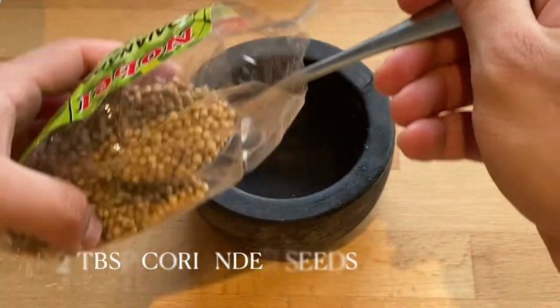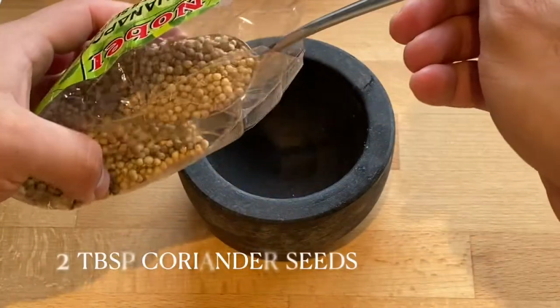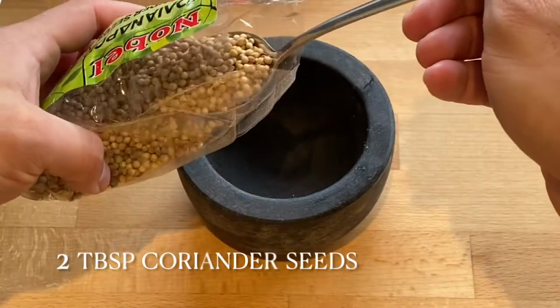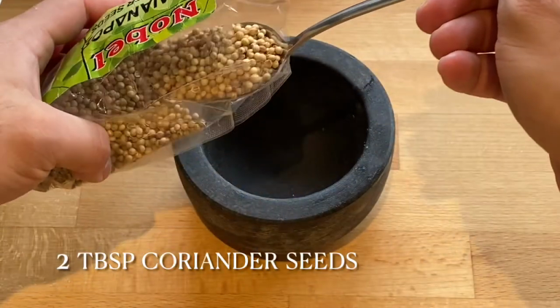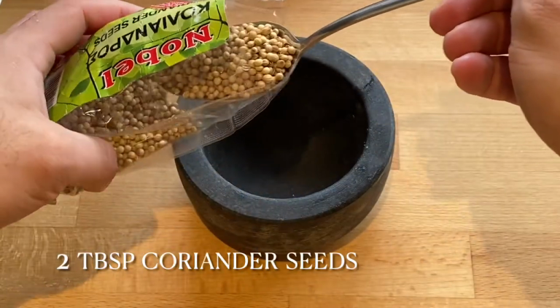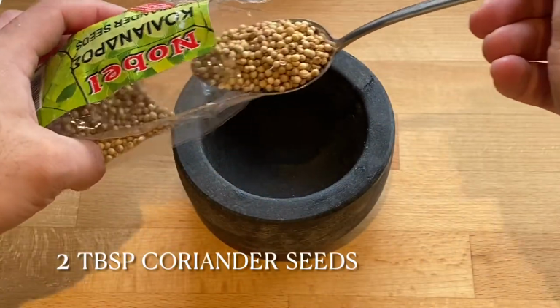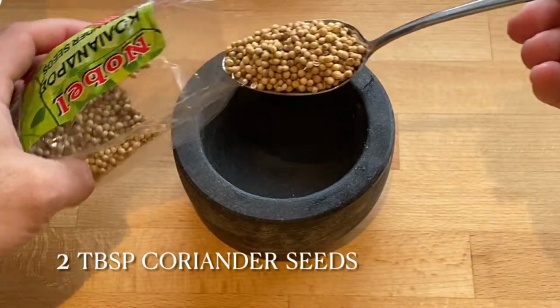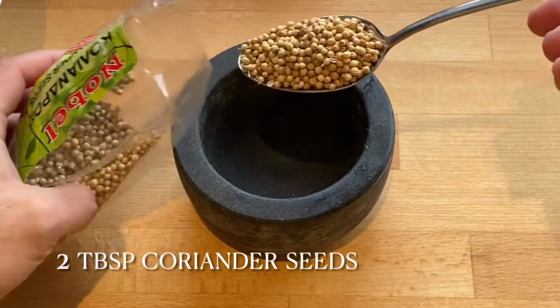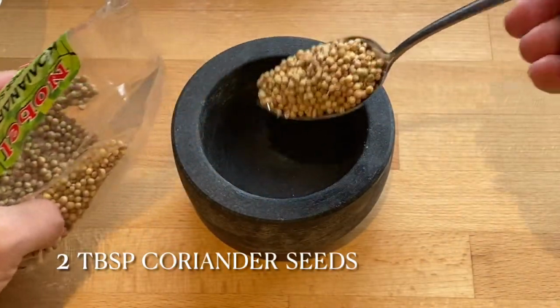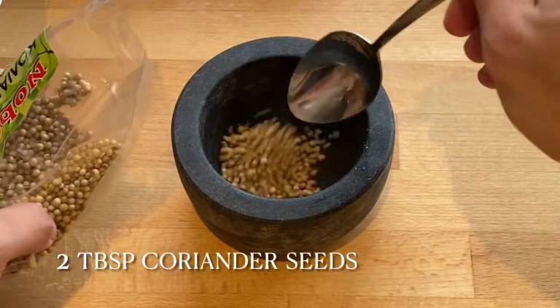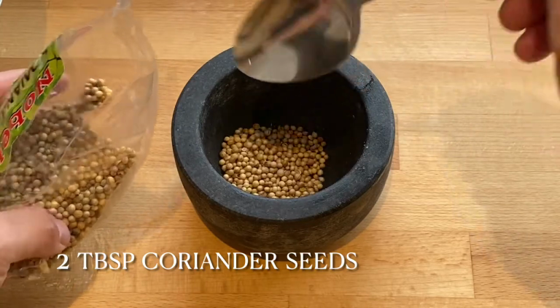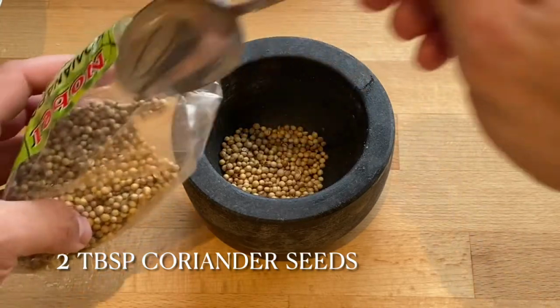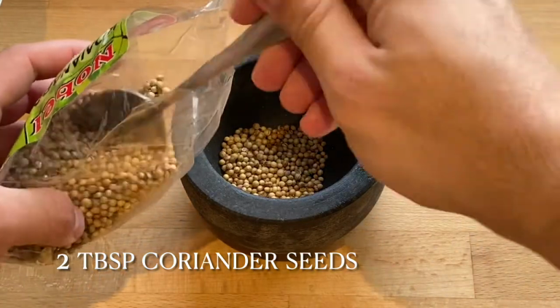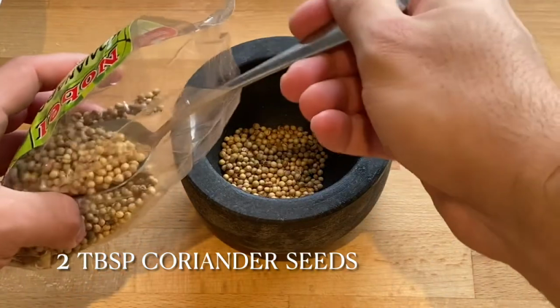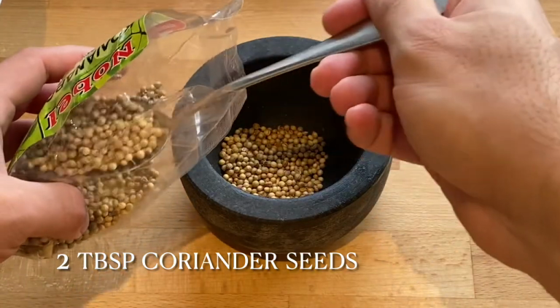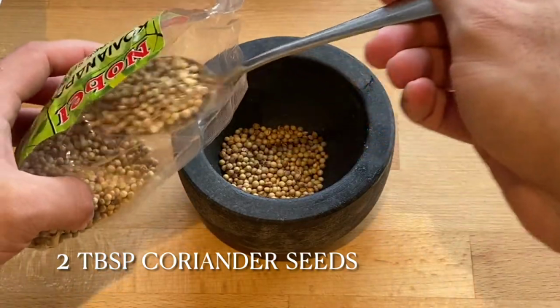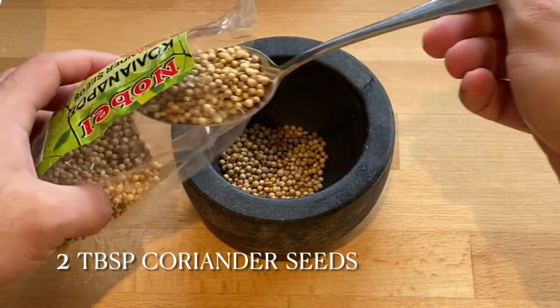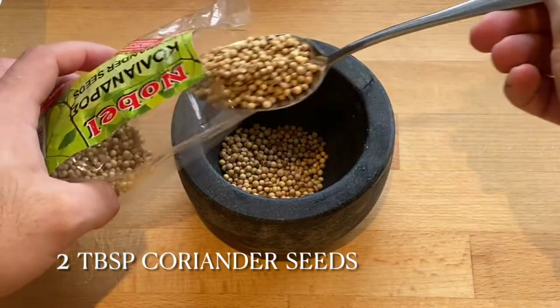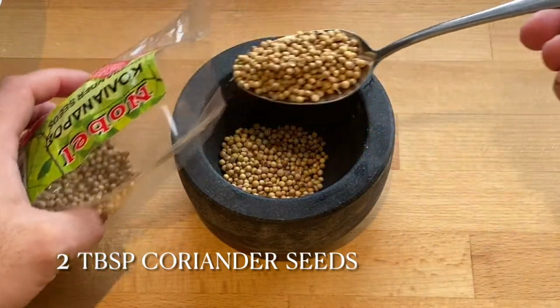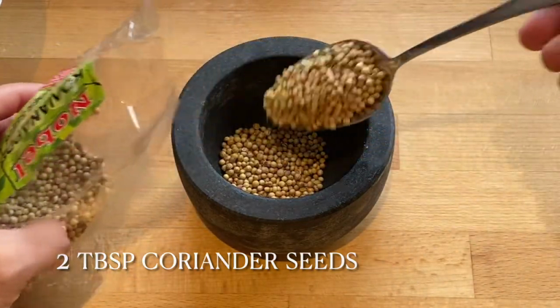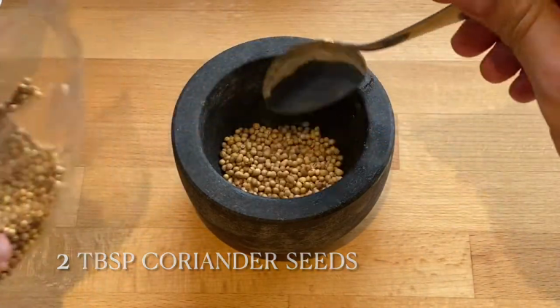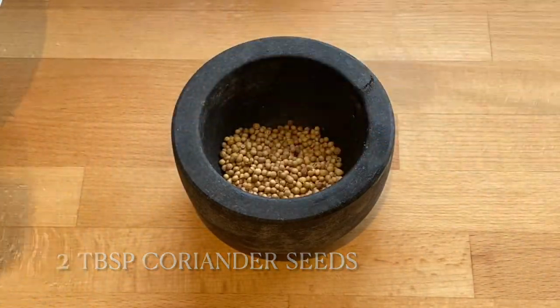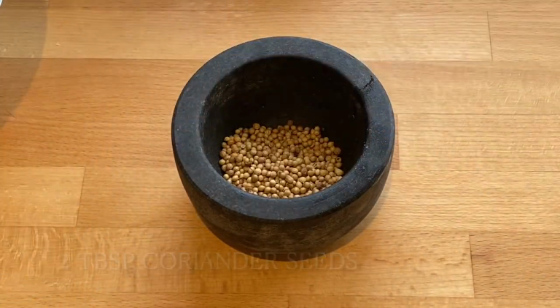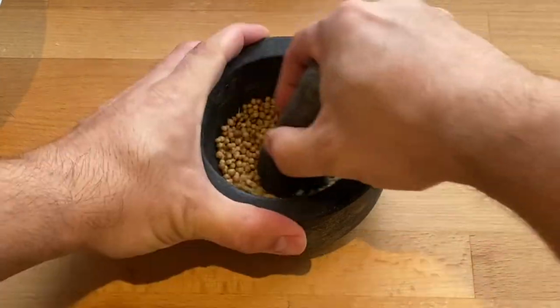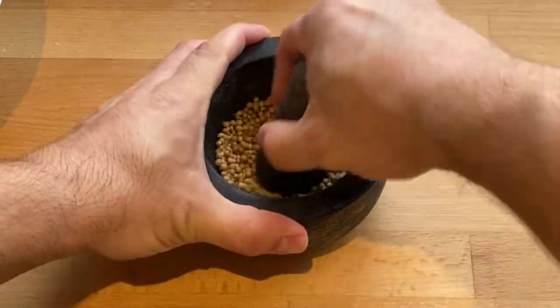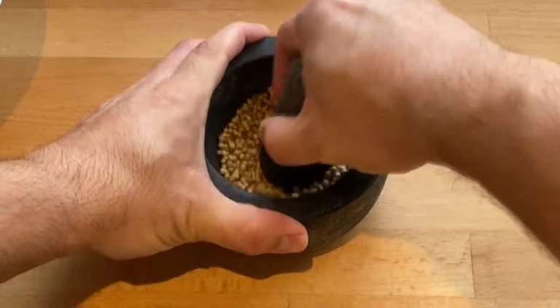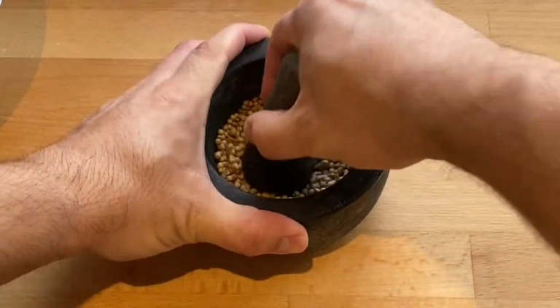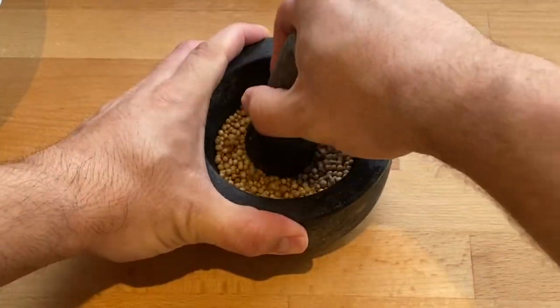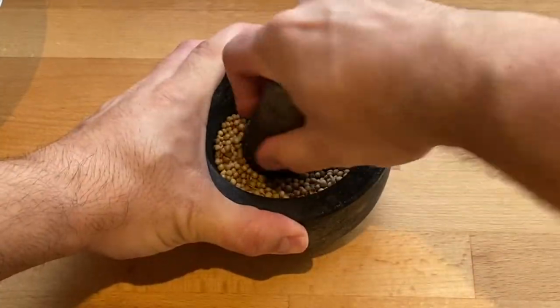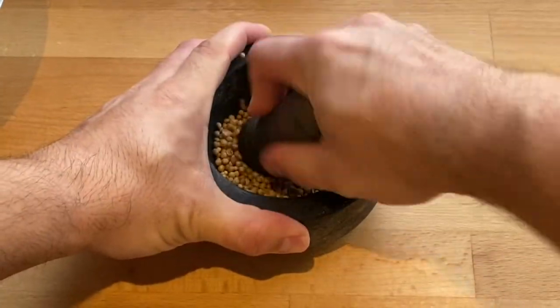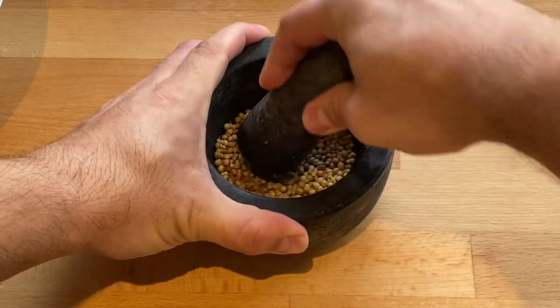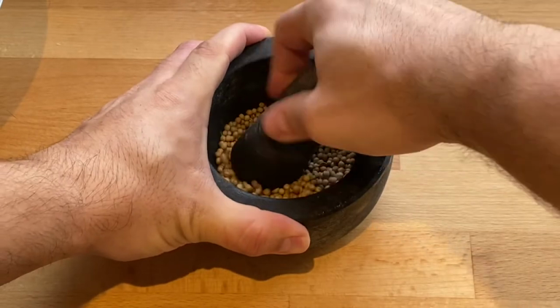Then take two big tablespoons of coriander seeds and crush them in a pestle and mortar. If you don't have one, use a rolling pin and bash them.